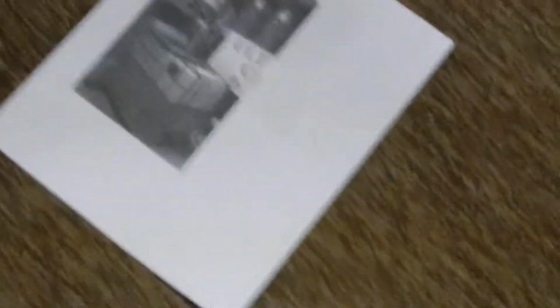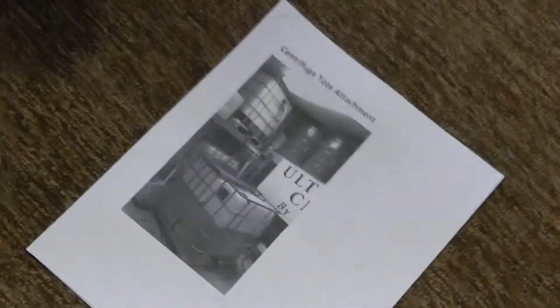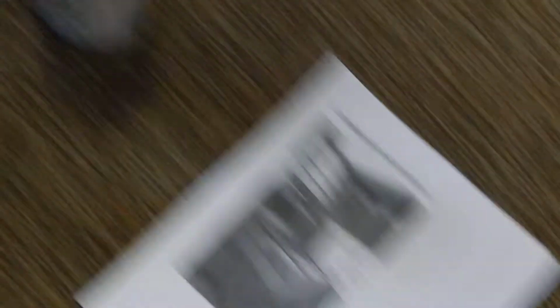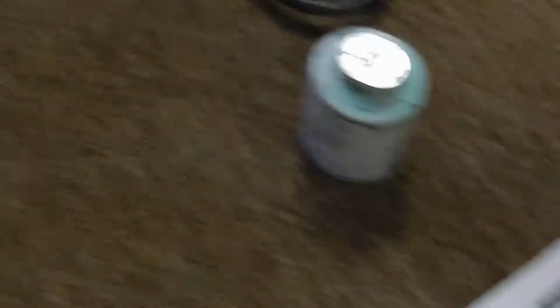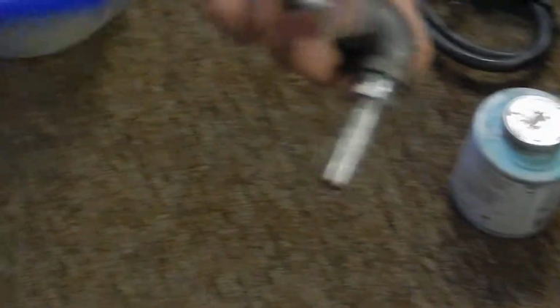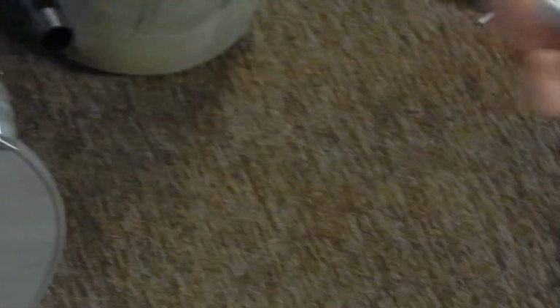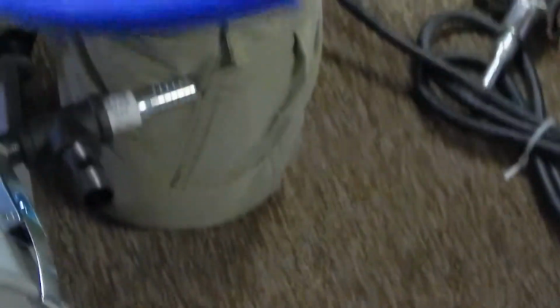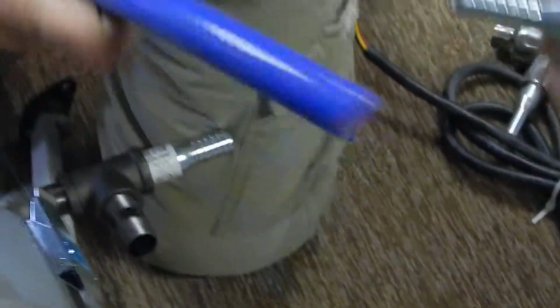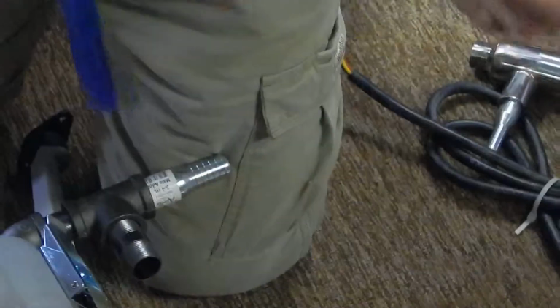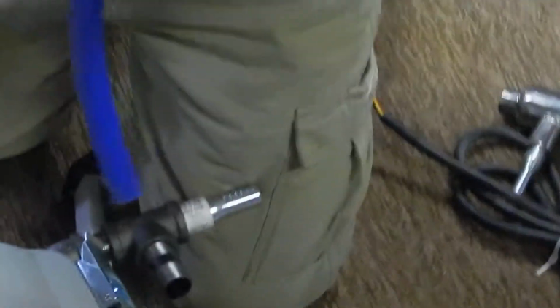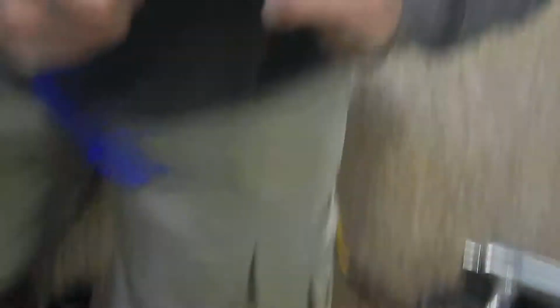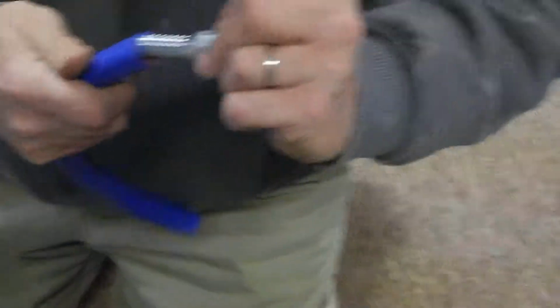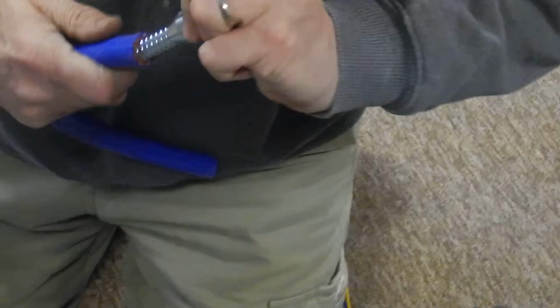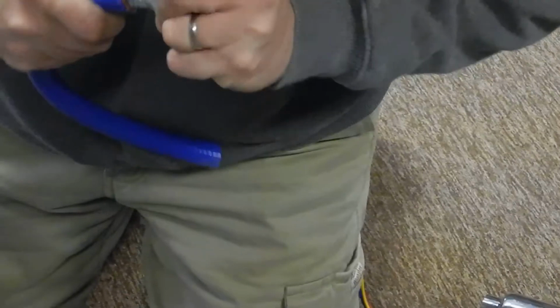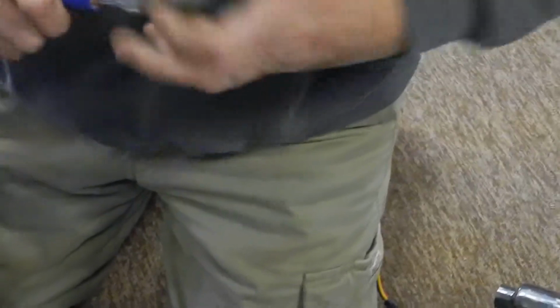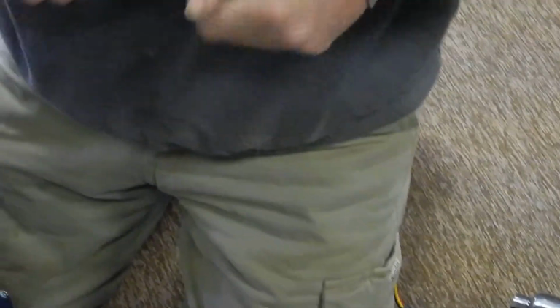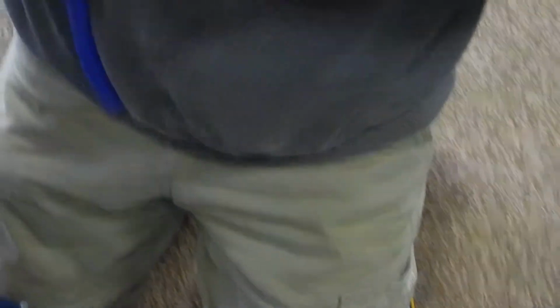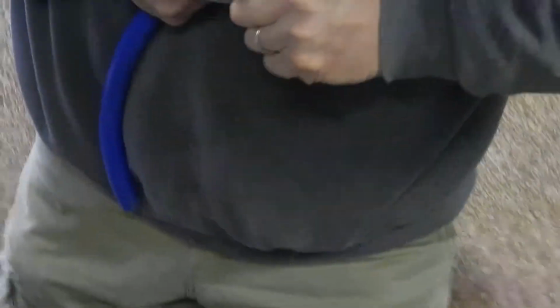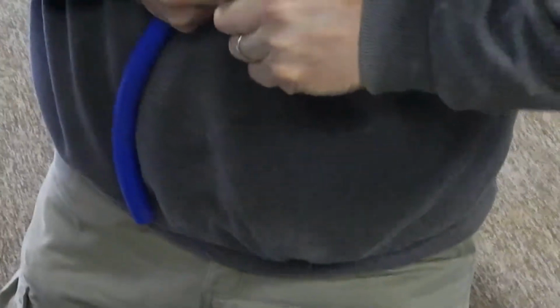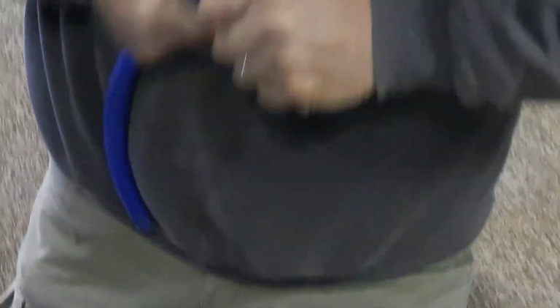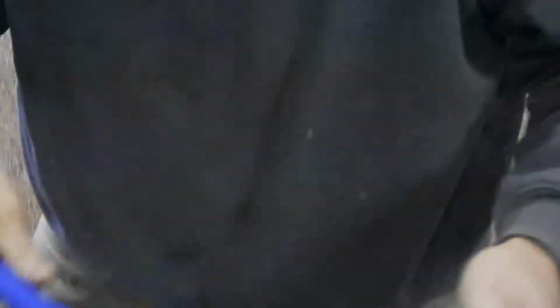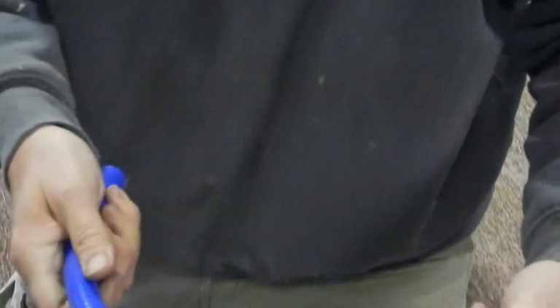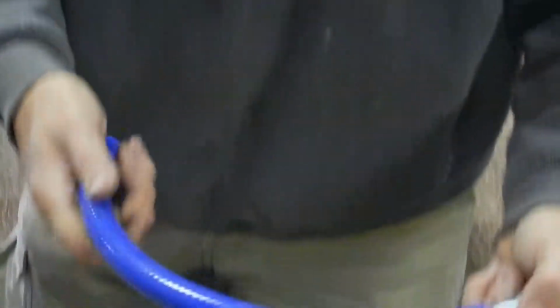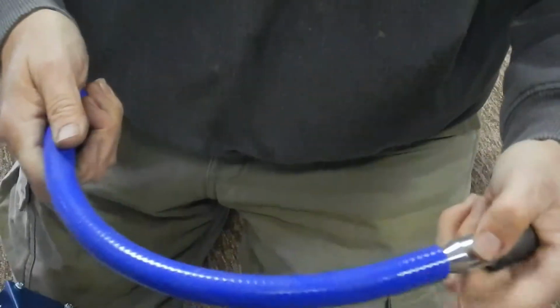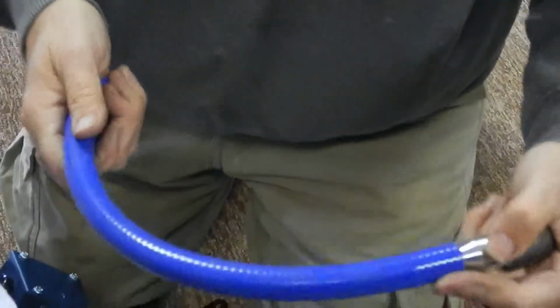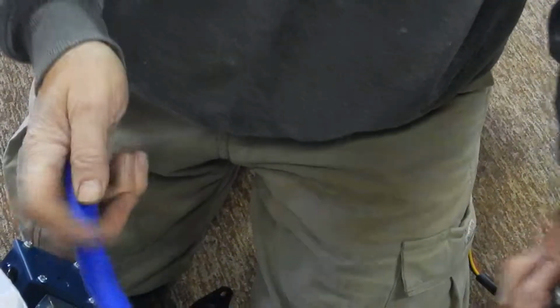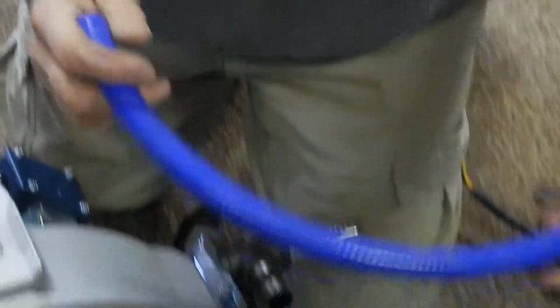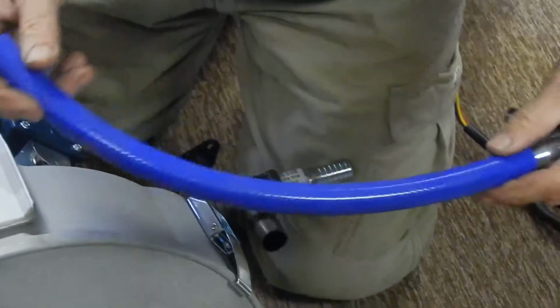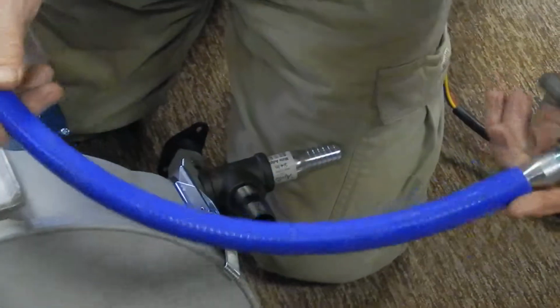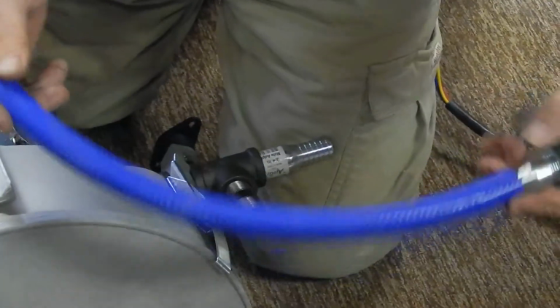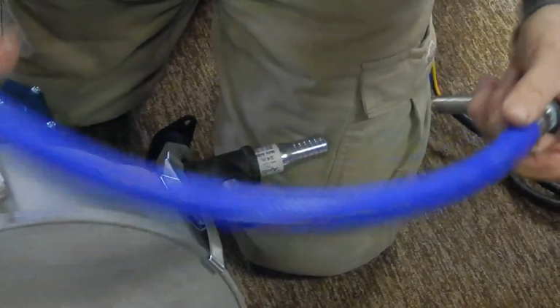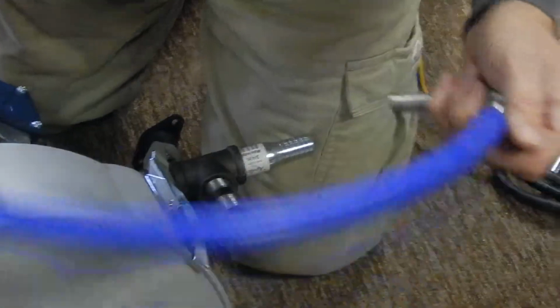There are your instructions. There's our hose for the heater to the inlet pipe on the centrifuge. On the hoses, use hose clamps.